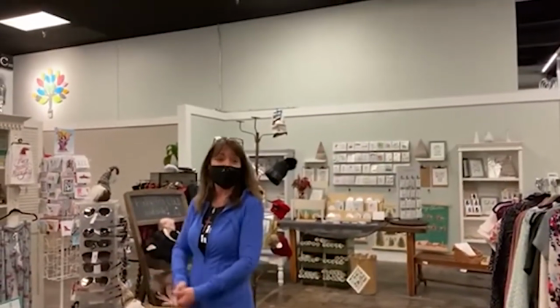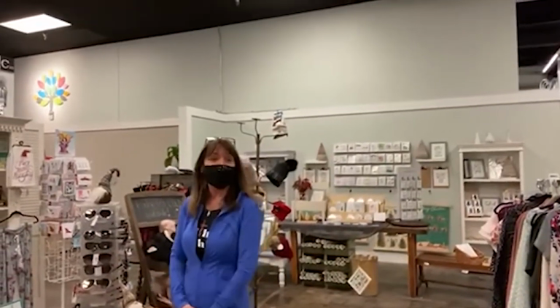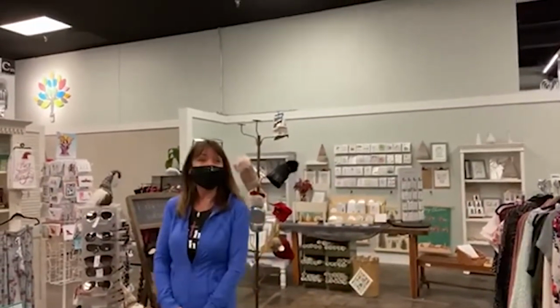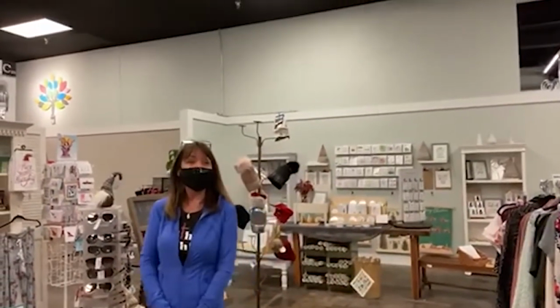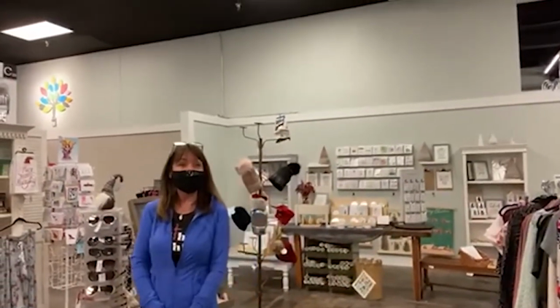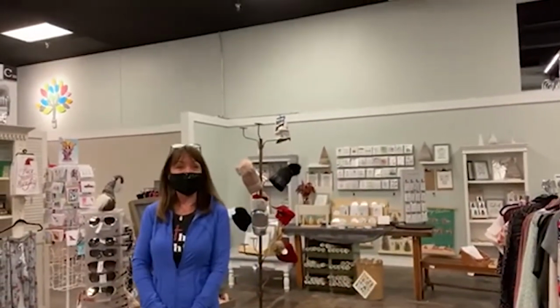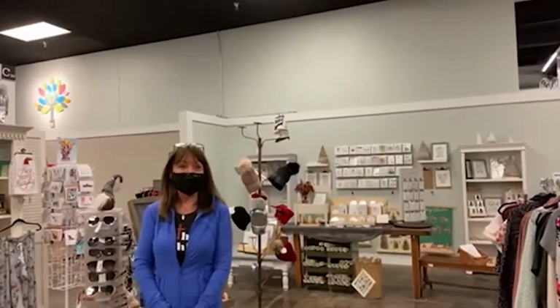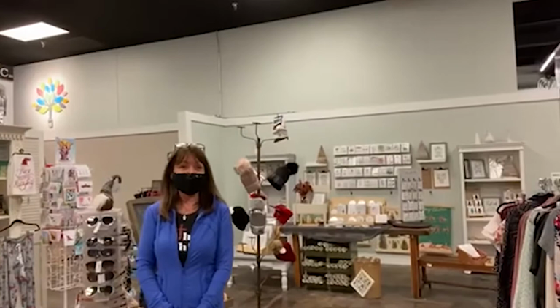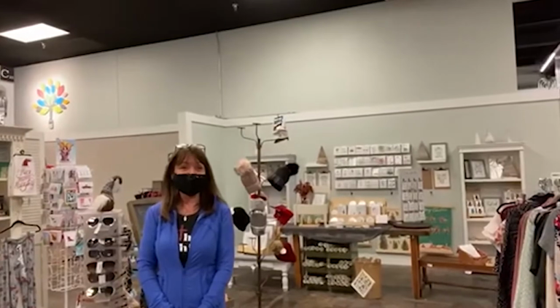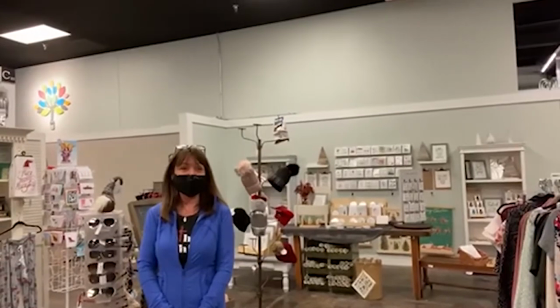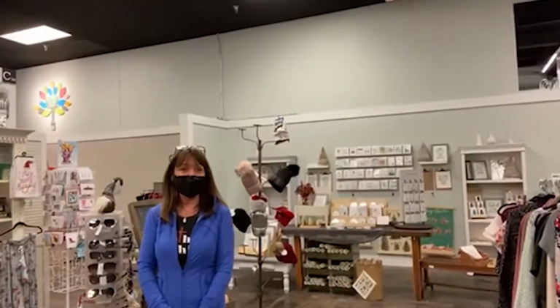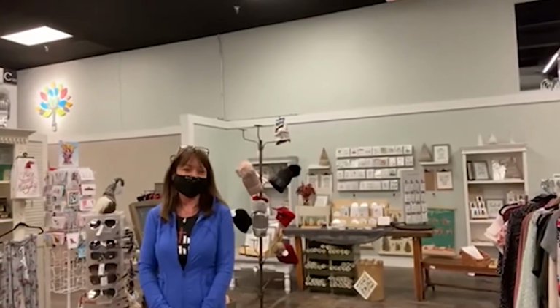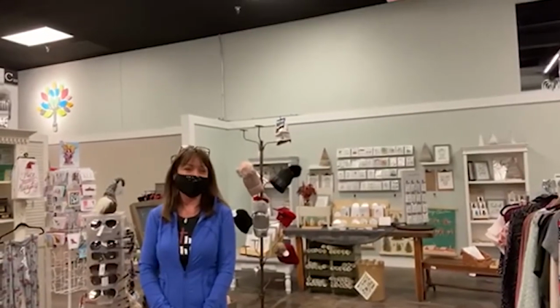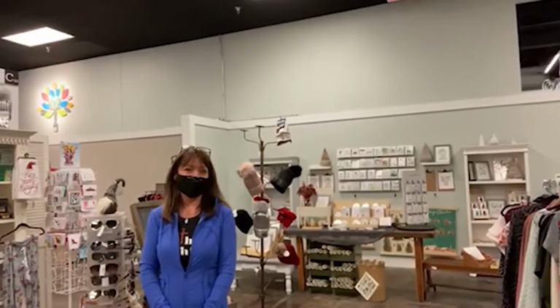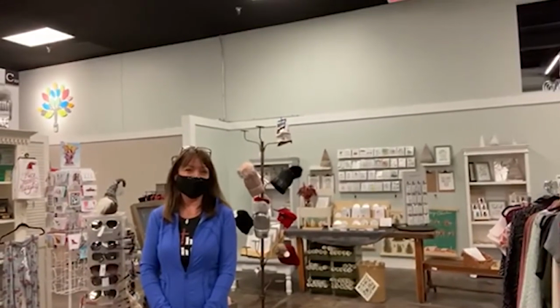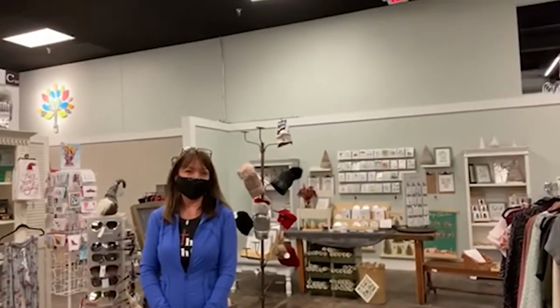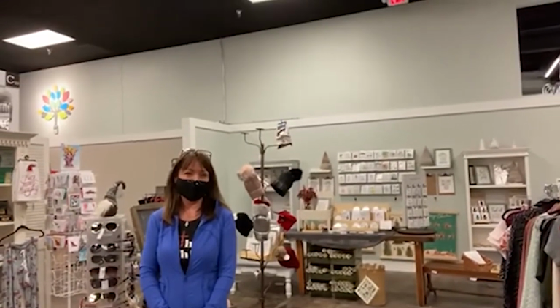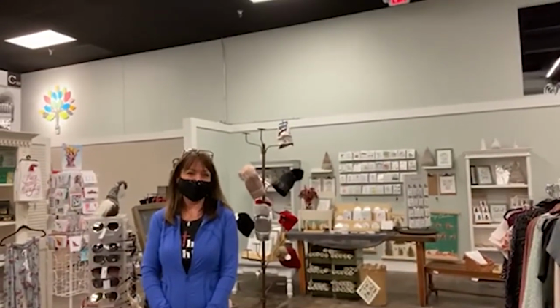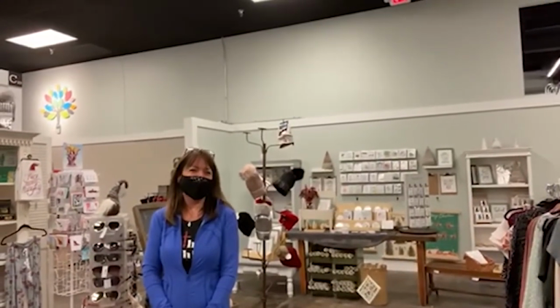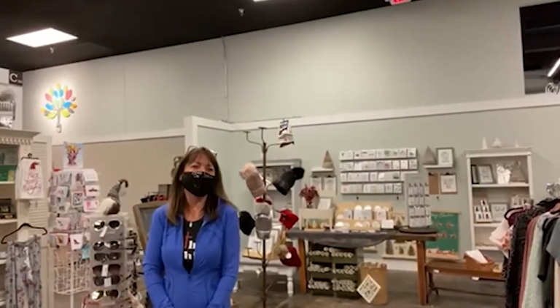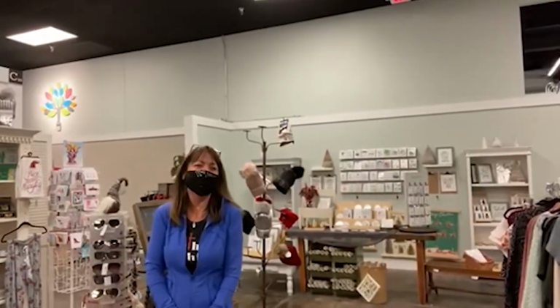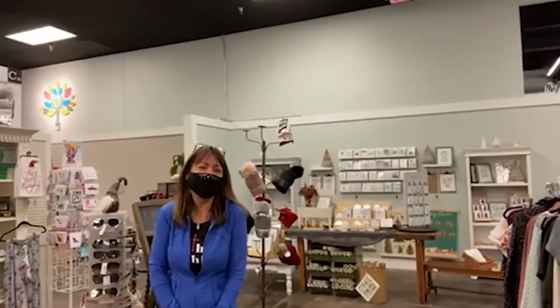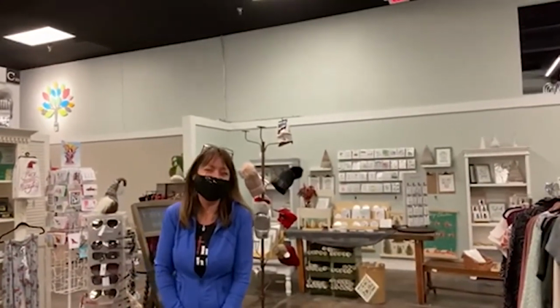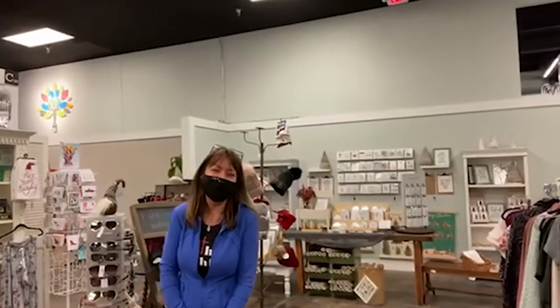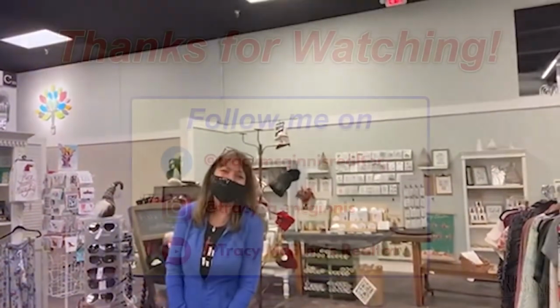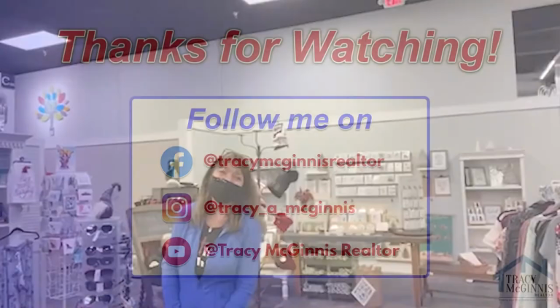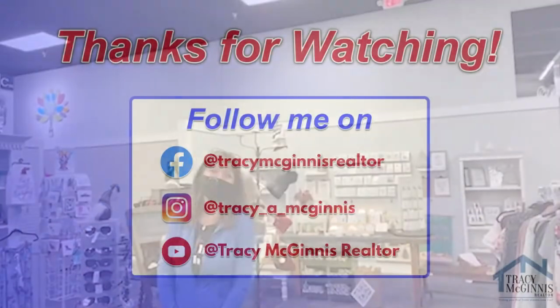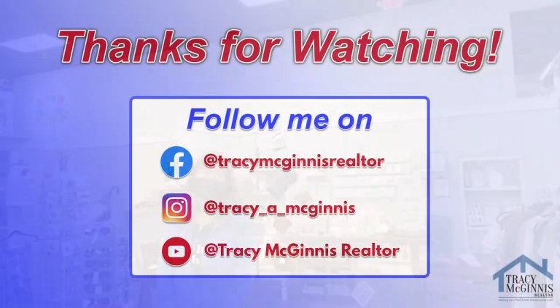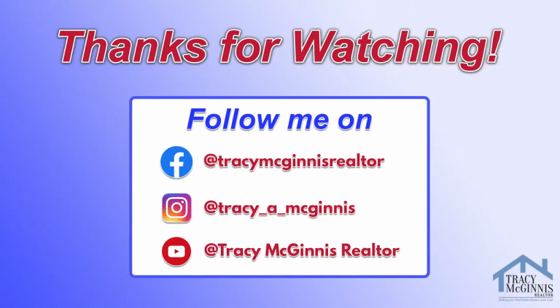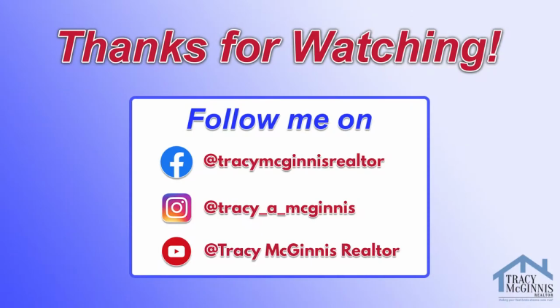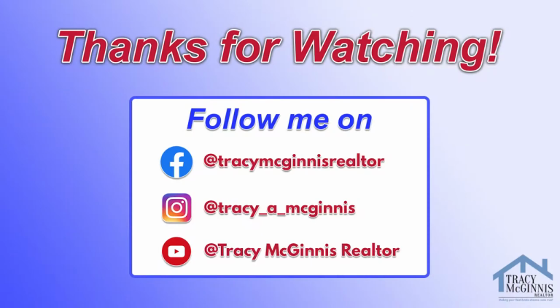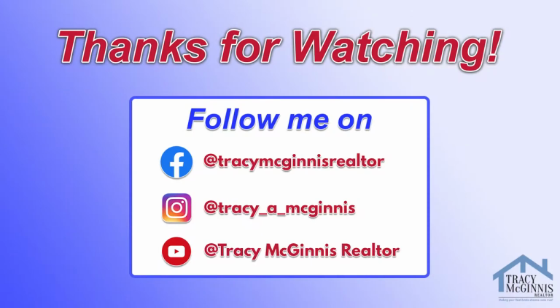Sounds great, sounds wonderful. Come on in and see Terri, especially now during the holidays. Thanks a lot. Sure, thank you.